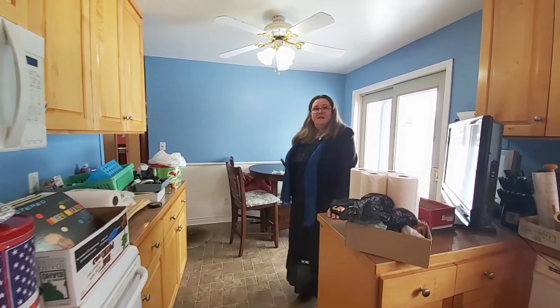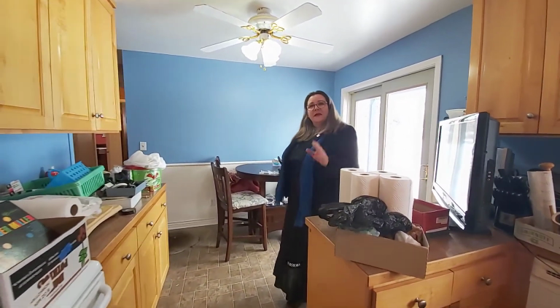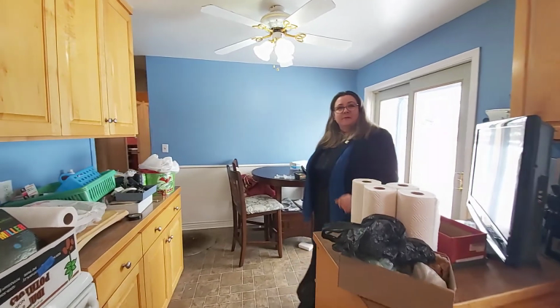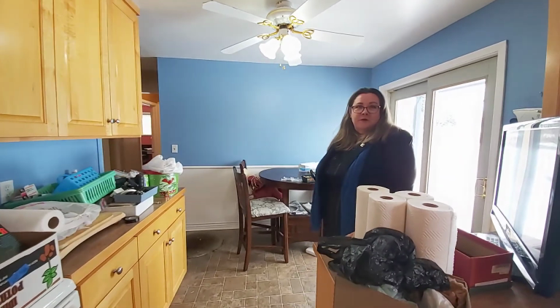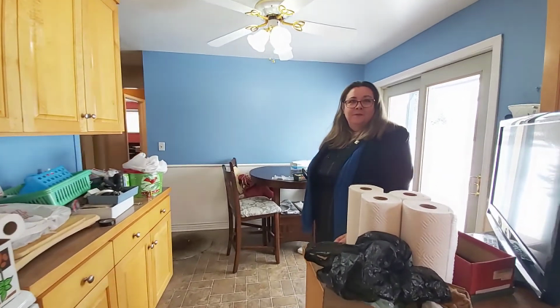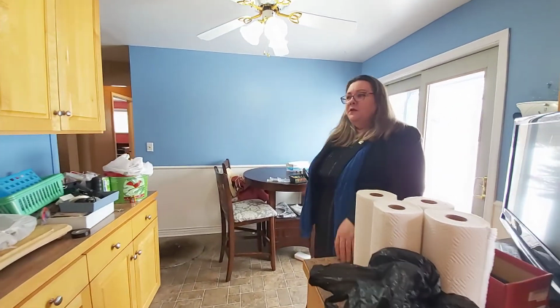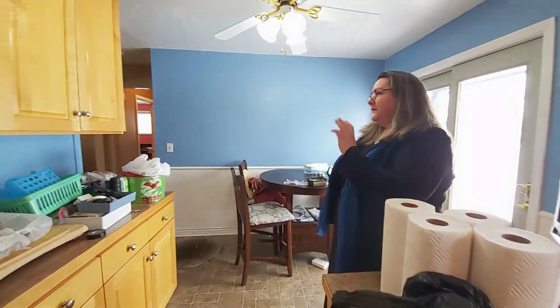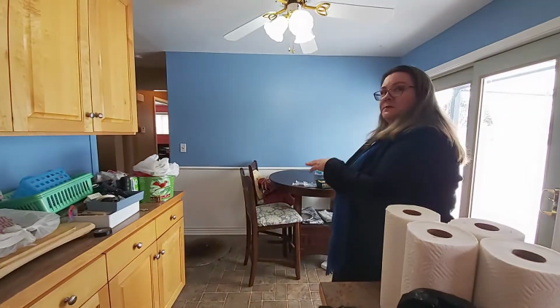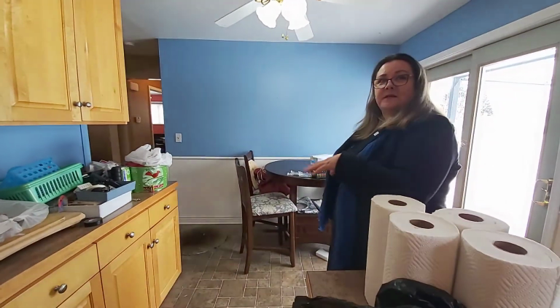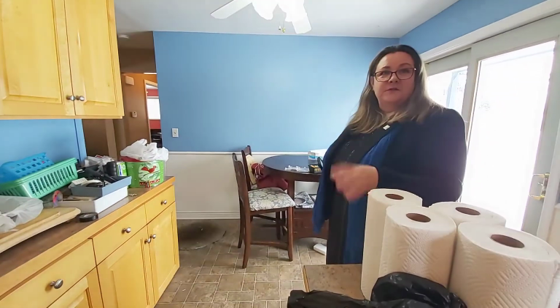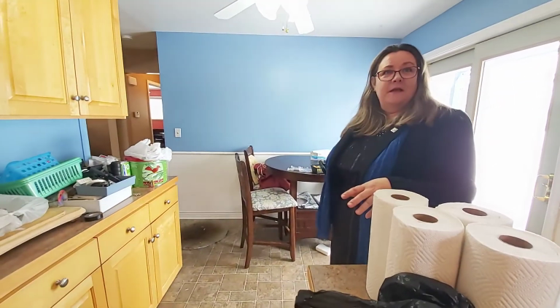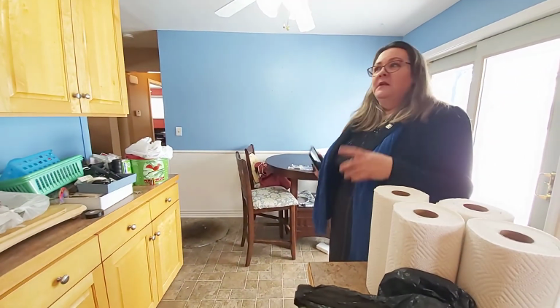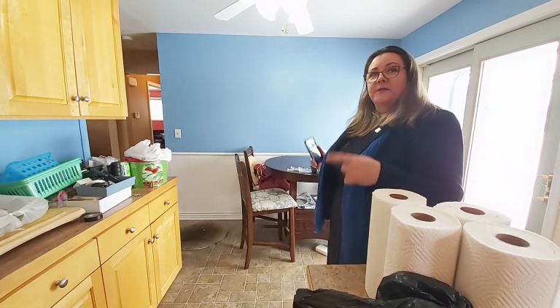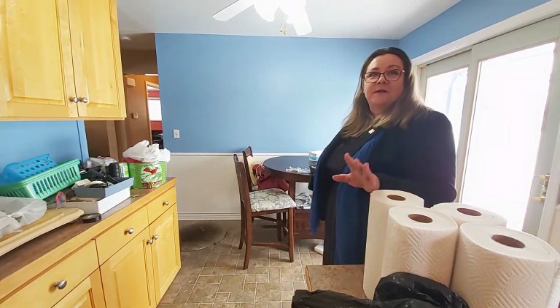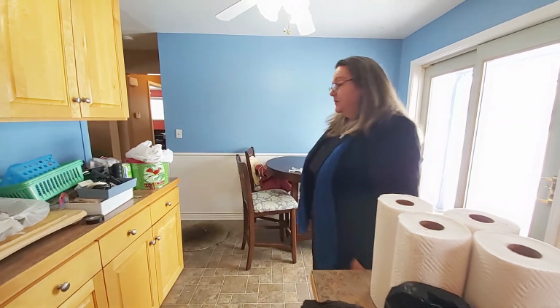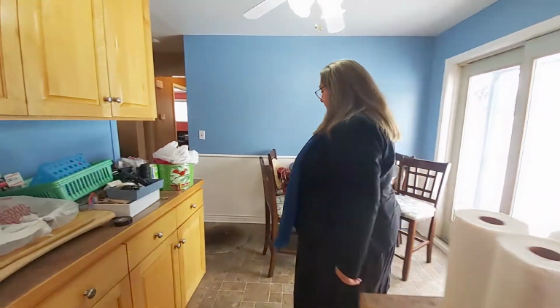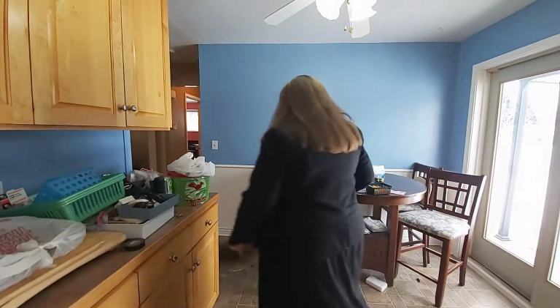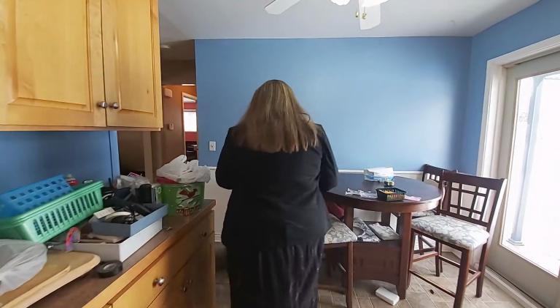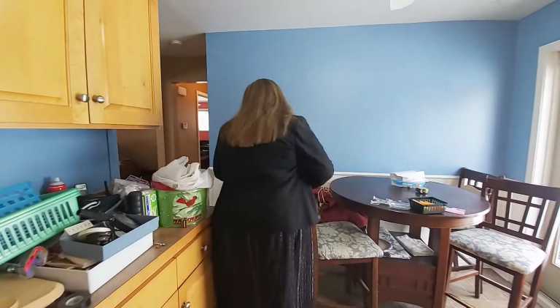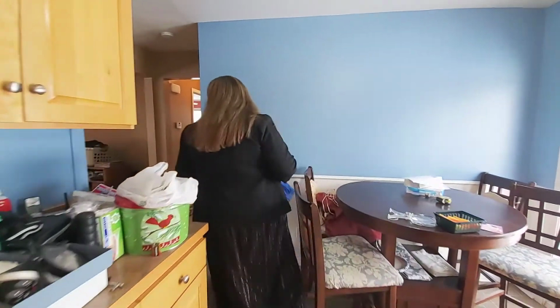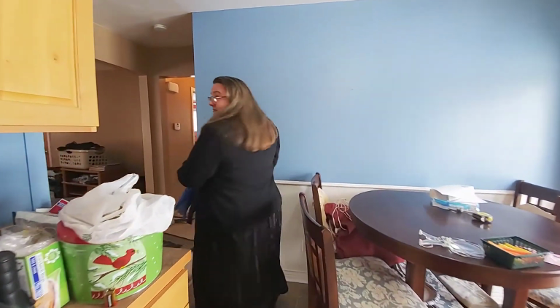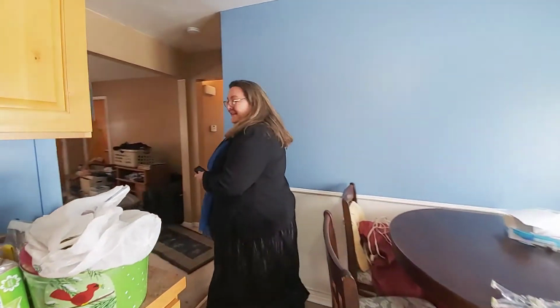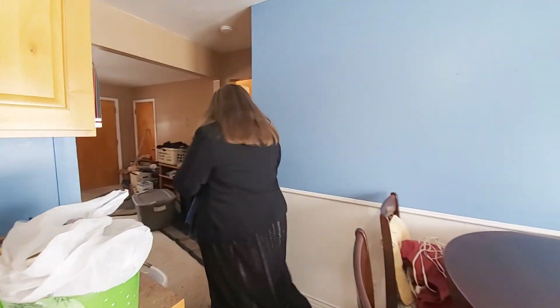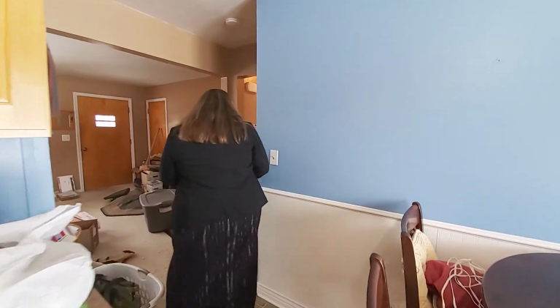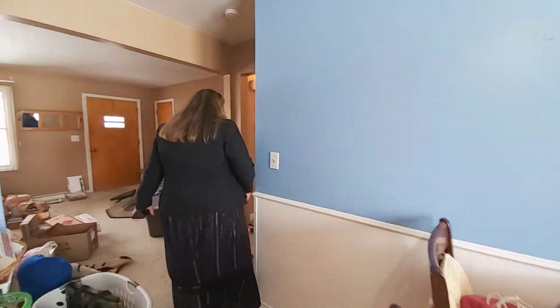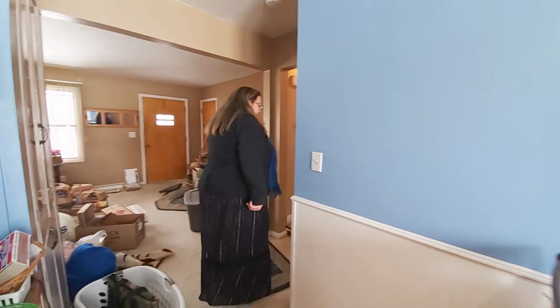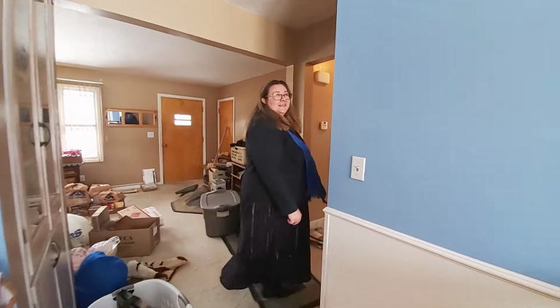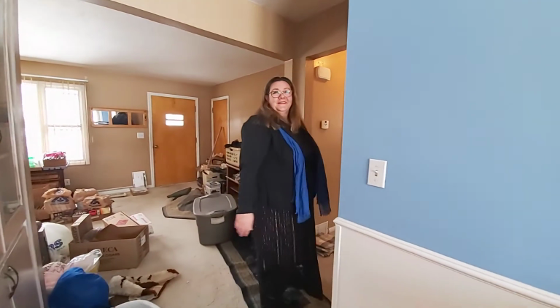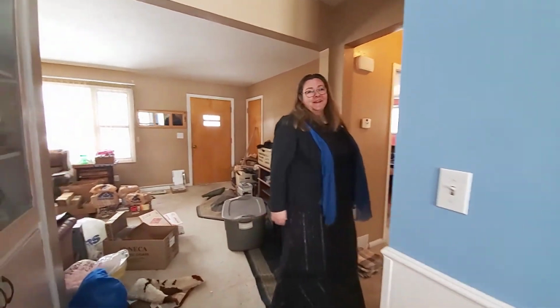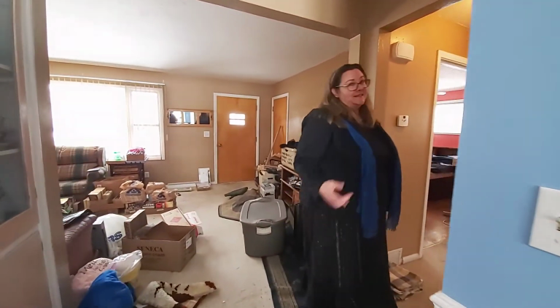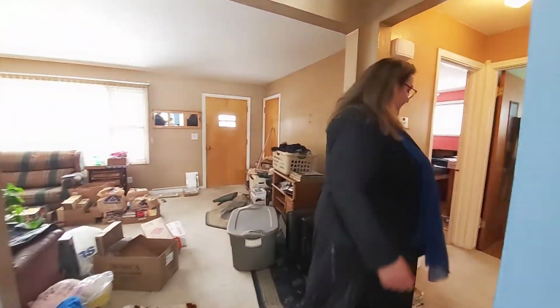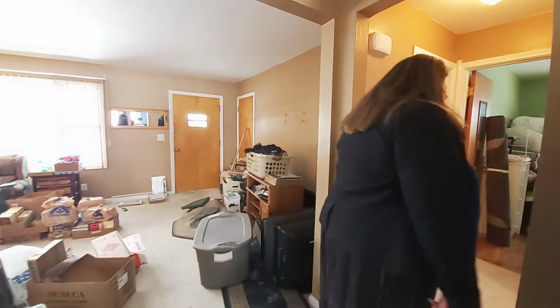This is like a dream first home. You have the two rooms upstairs, the two rooms down, the bathrooms — you have everything you could need. Plus a fully fenced yard, a deck, a patio. It's lovely. The deck is beautiful.